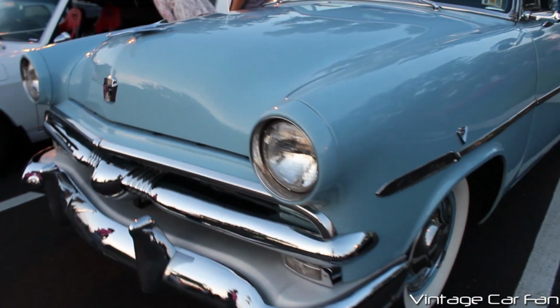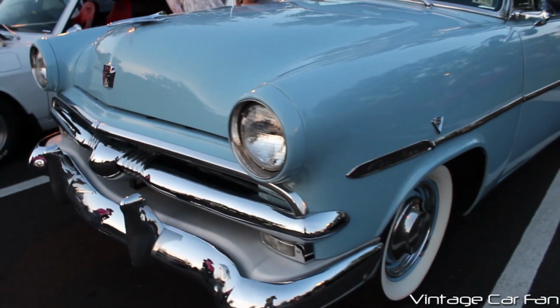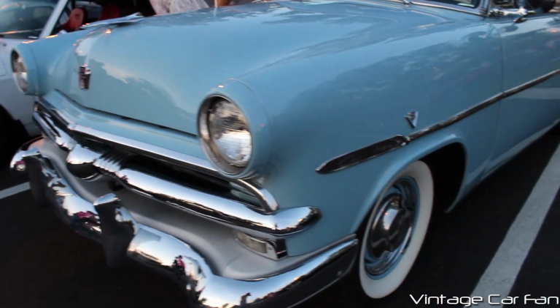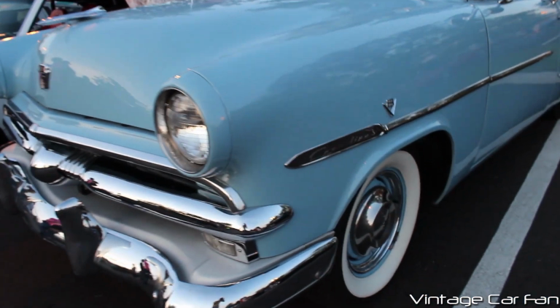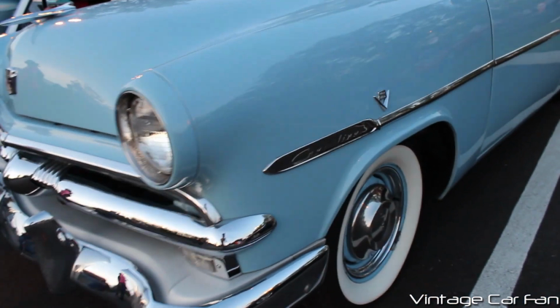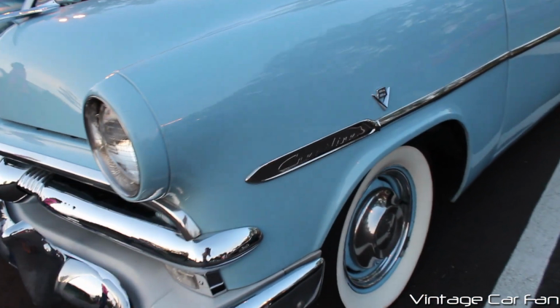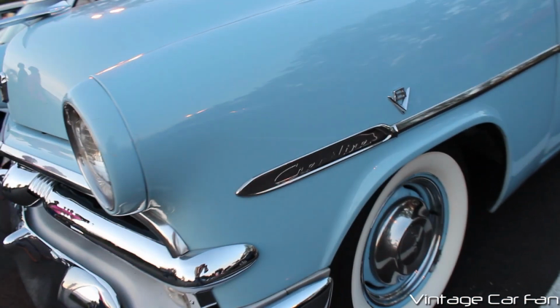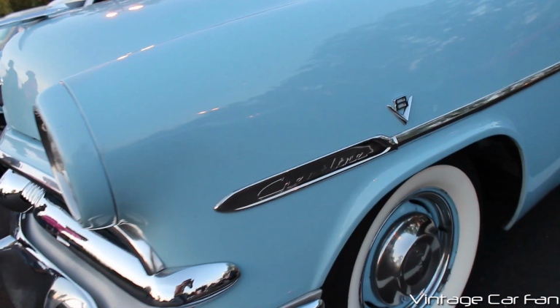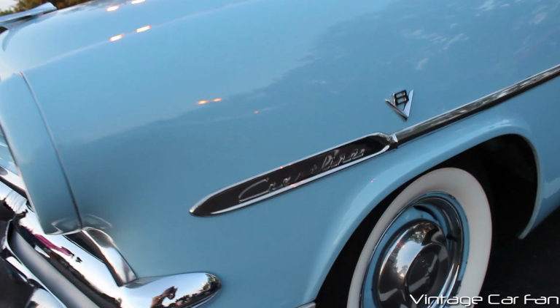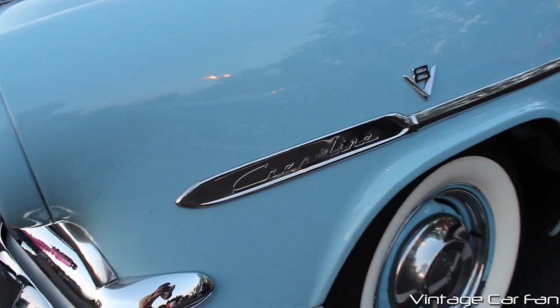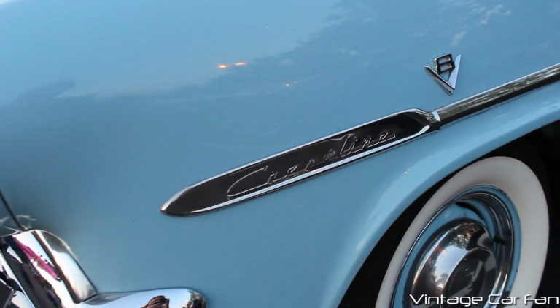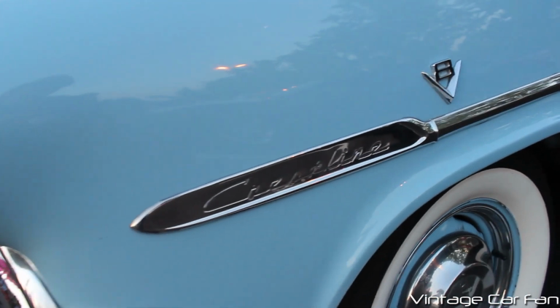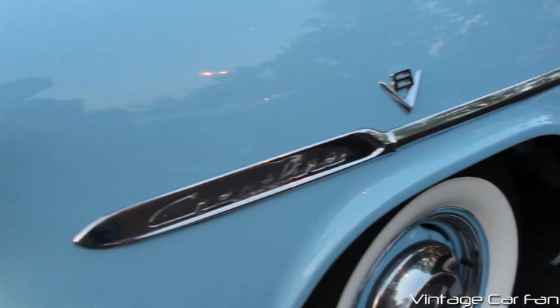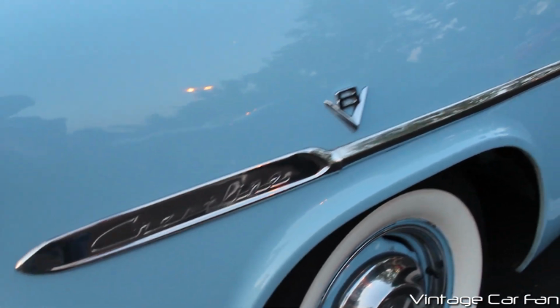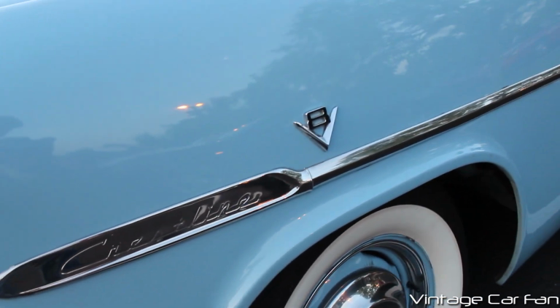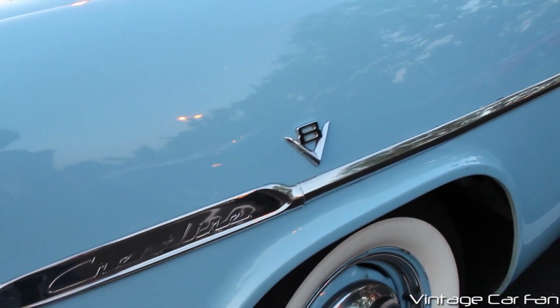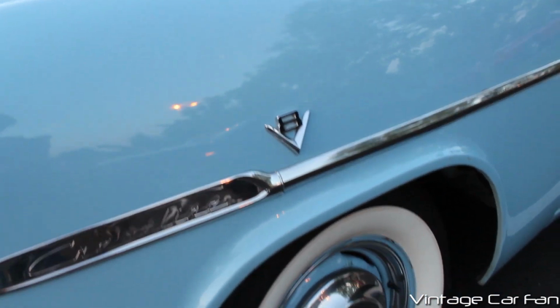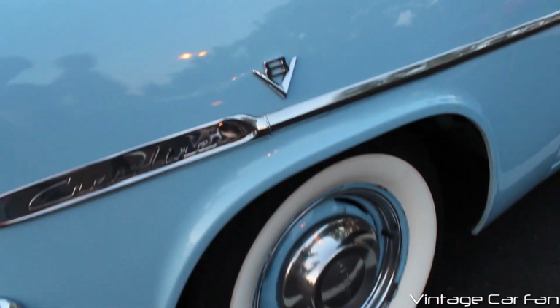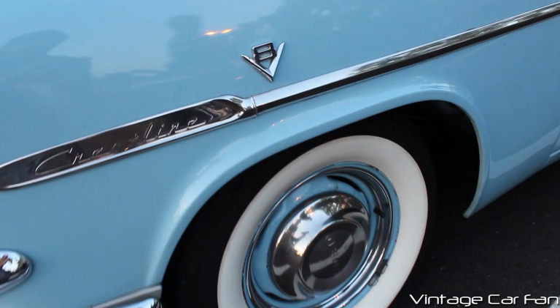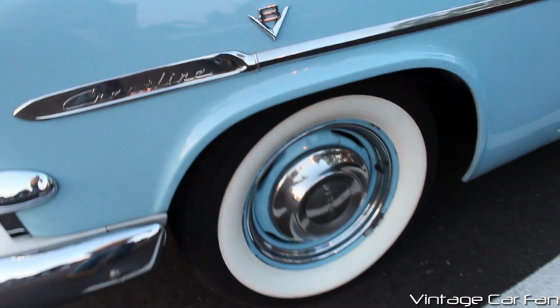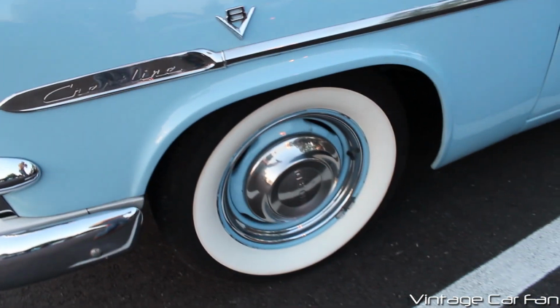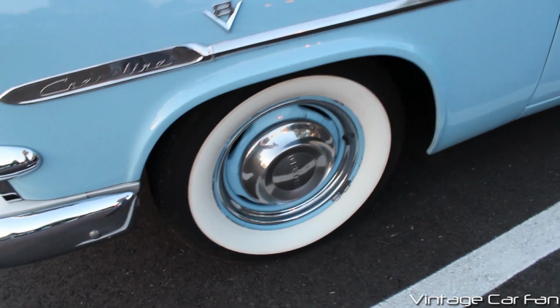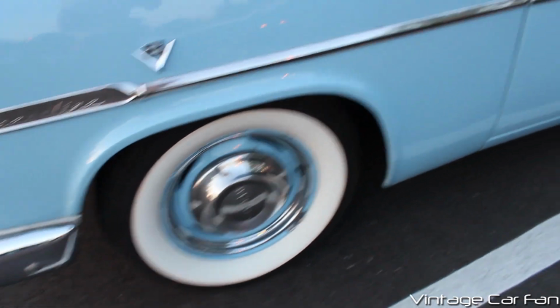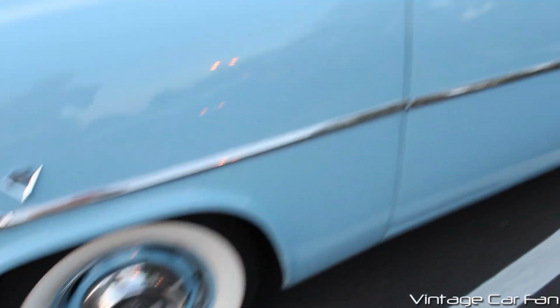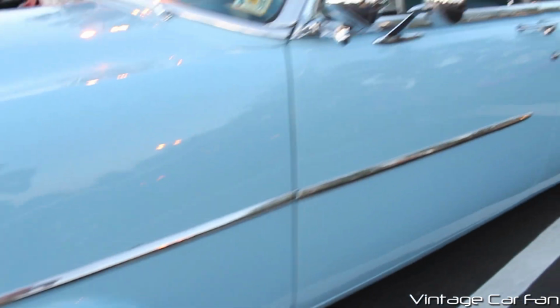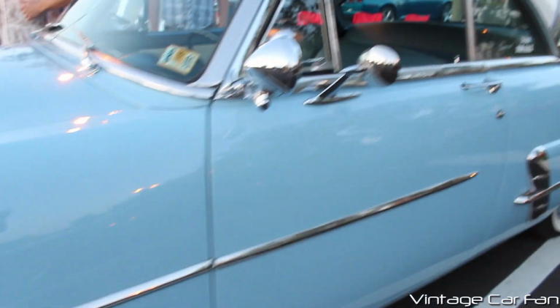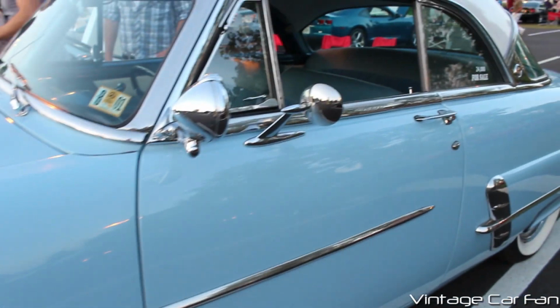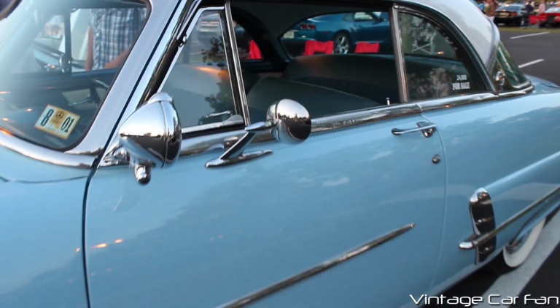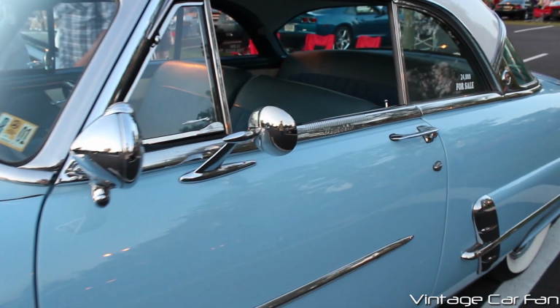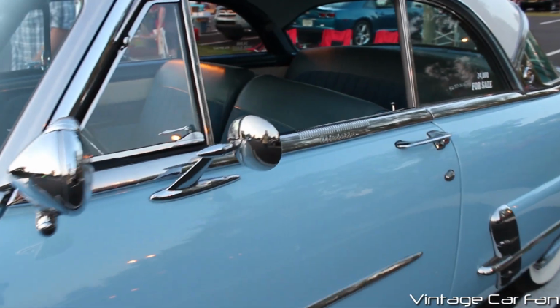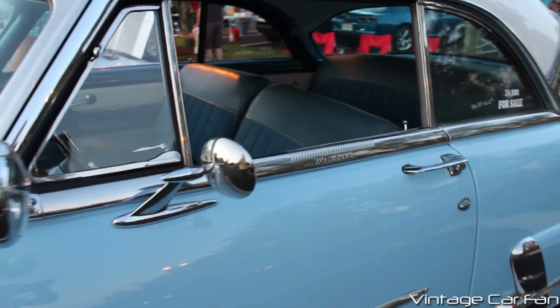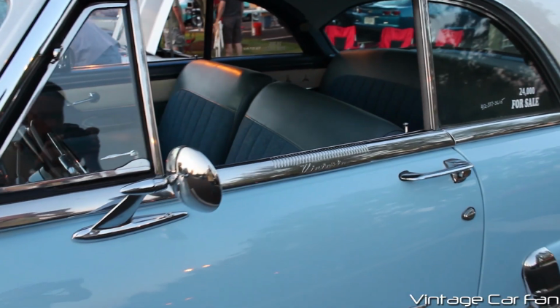This is the Crestline, which you can see the little badge there on the chrome trim, and that's the top-of-the-line model for 1953. That only came with the V8, as you can see the V8 badge there on the fender.